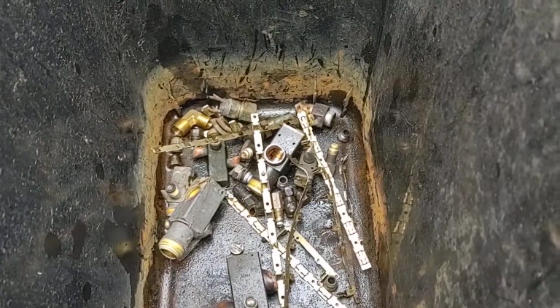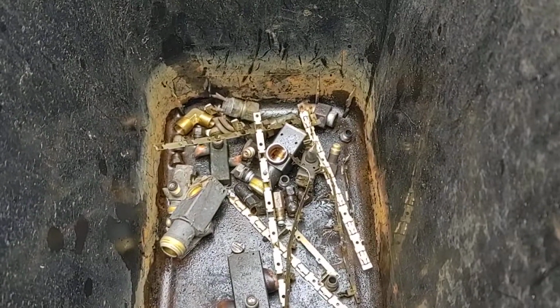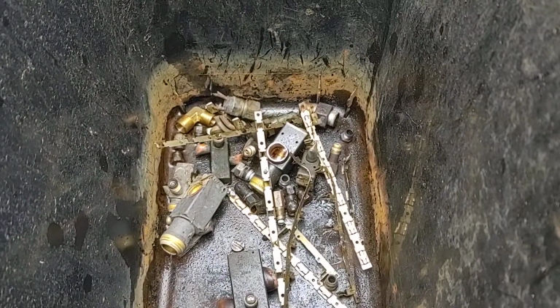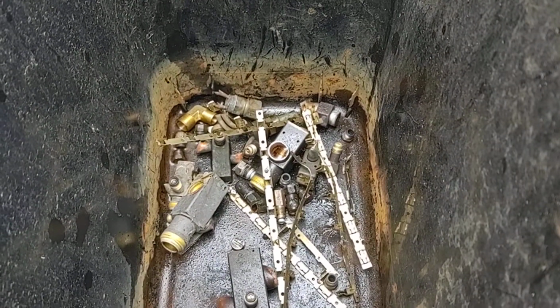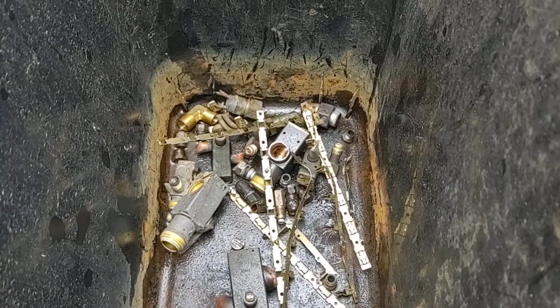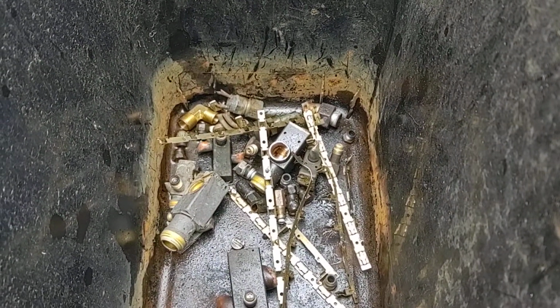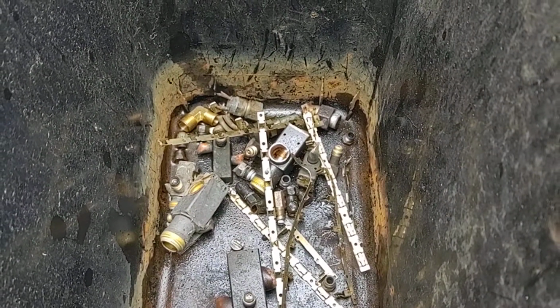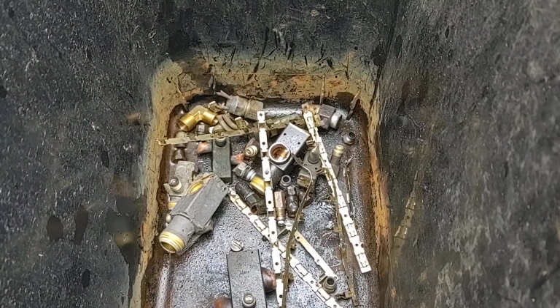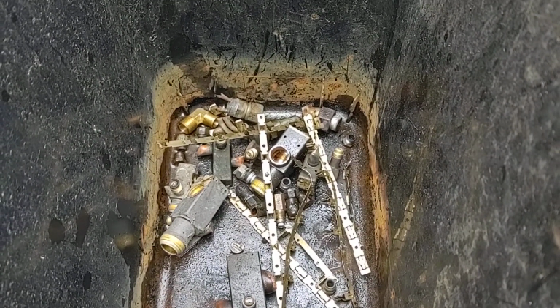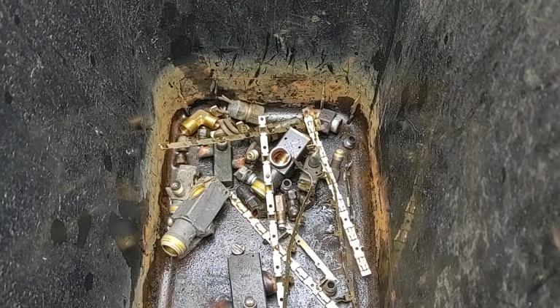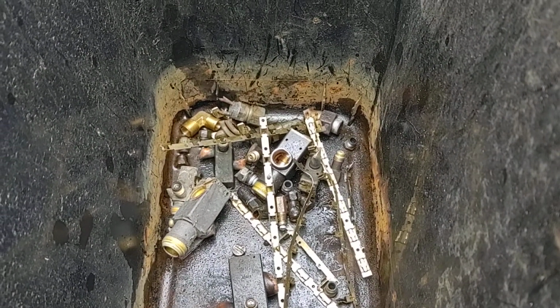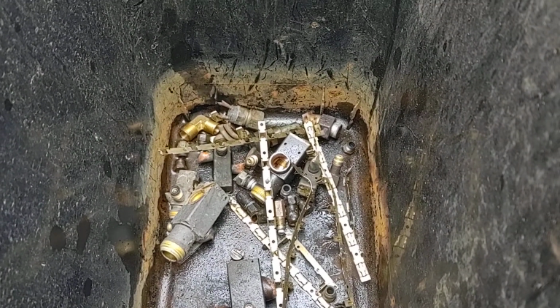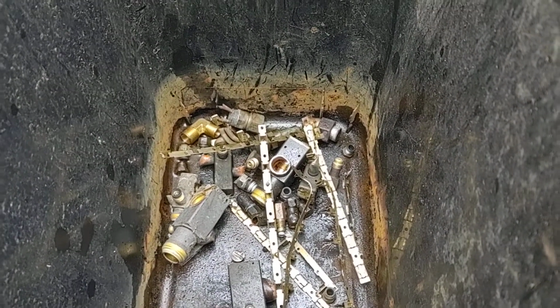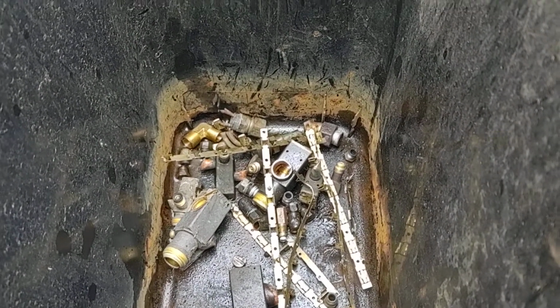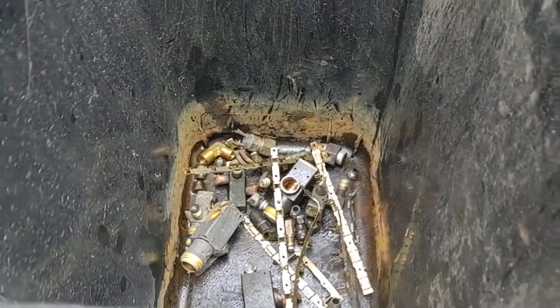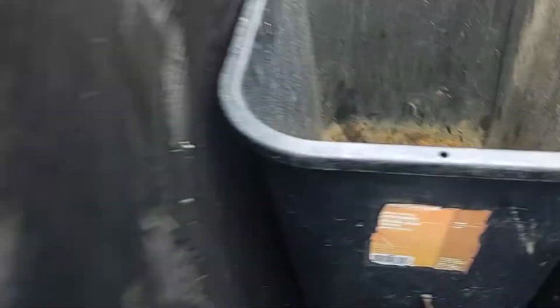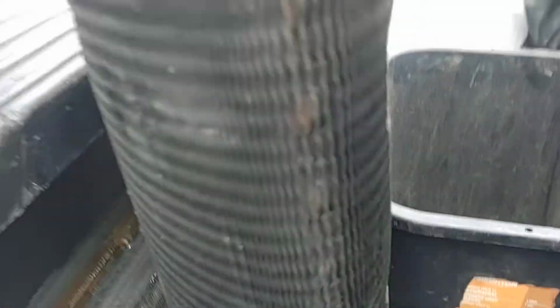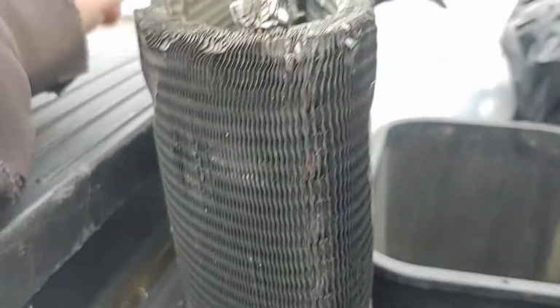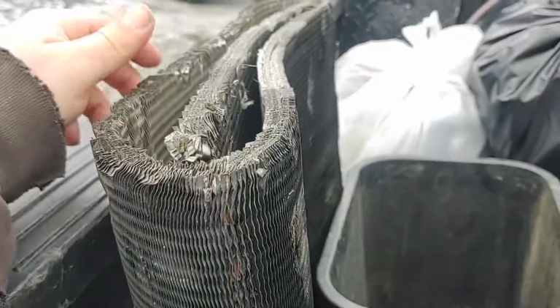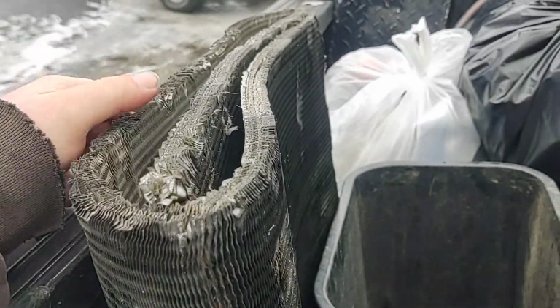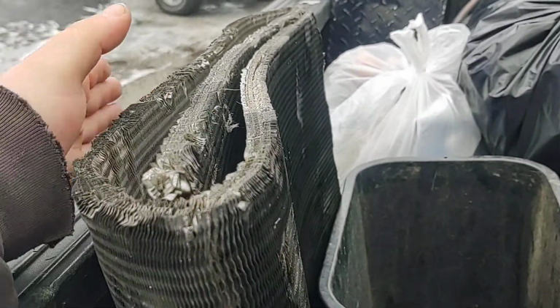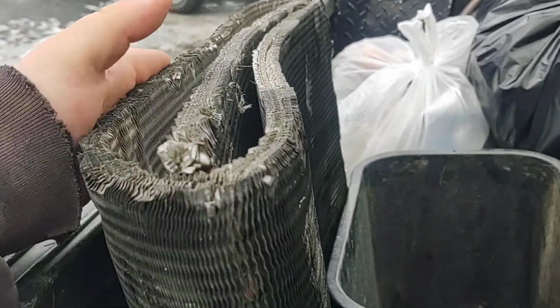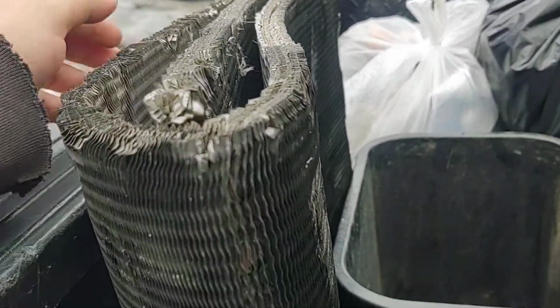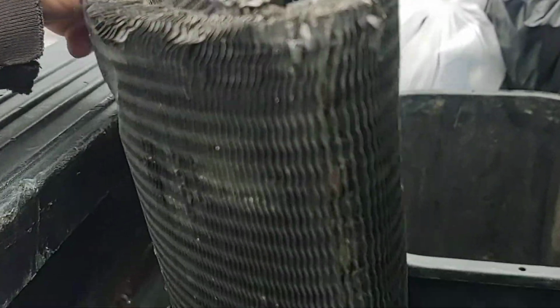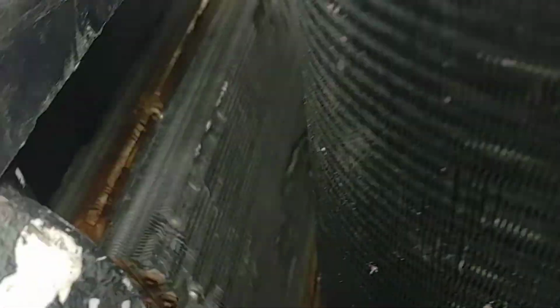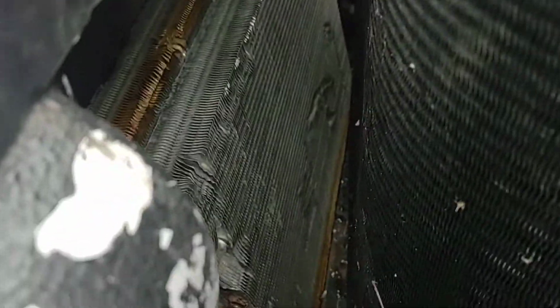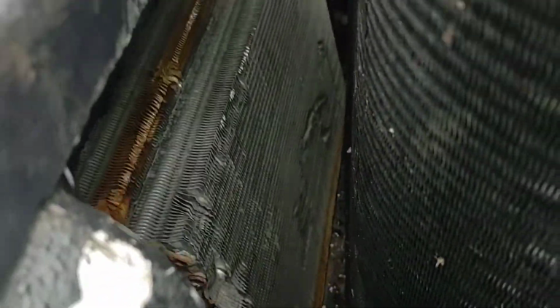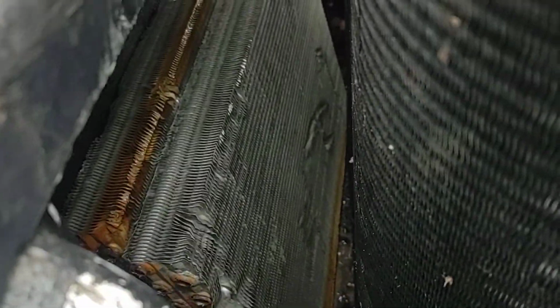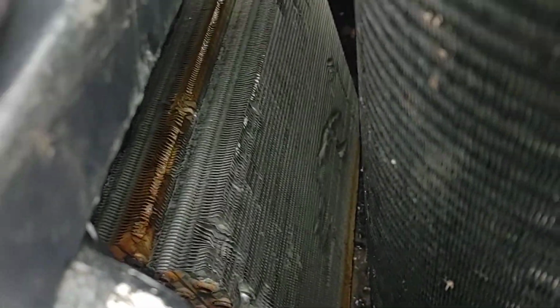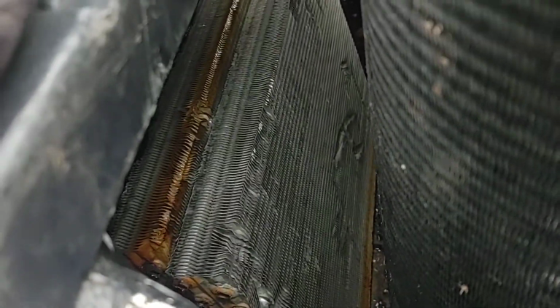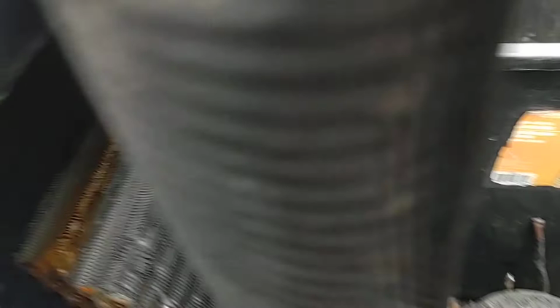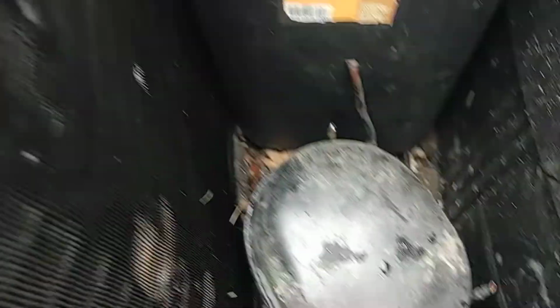A couple handfuls of some clean yellow brass. Had some clean ACRs — one big one, two small ones.